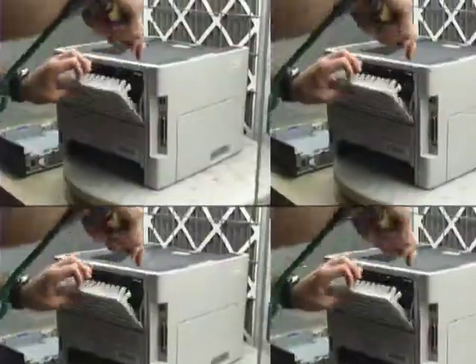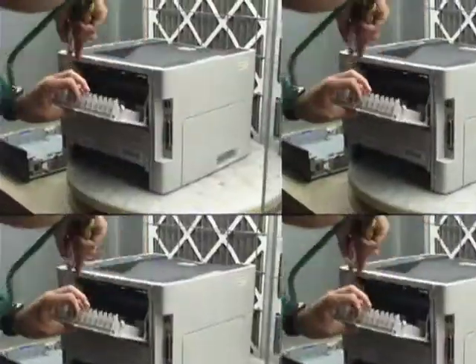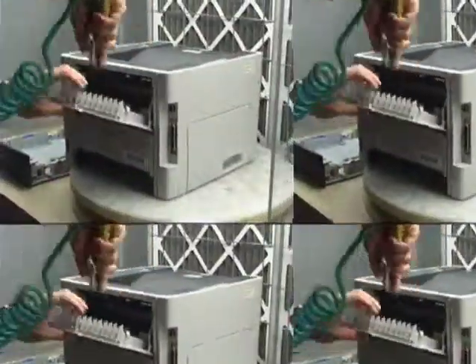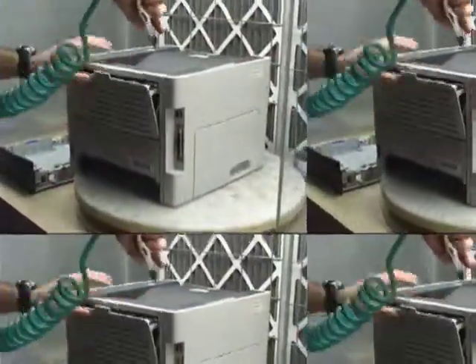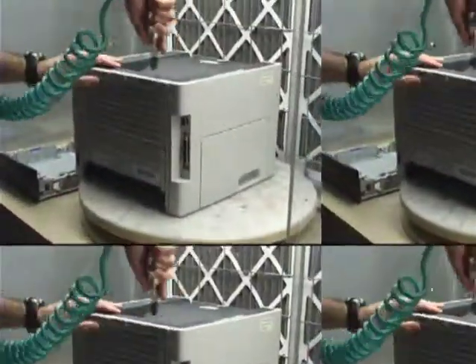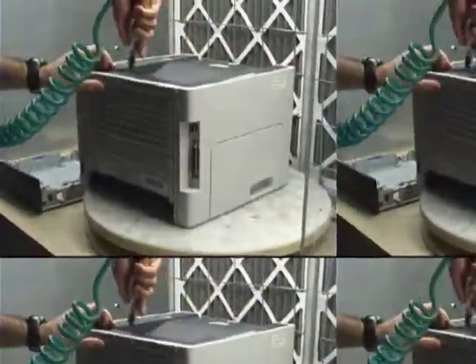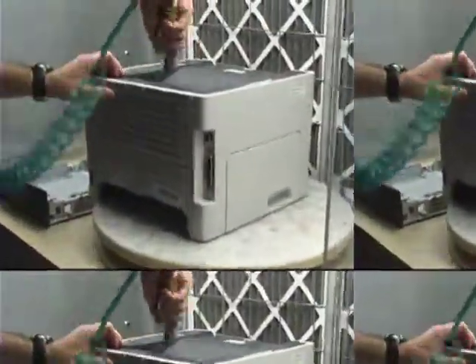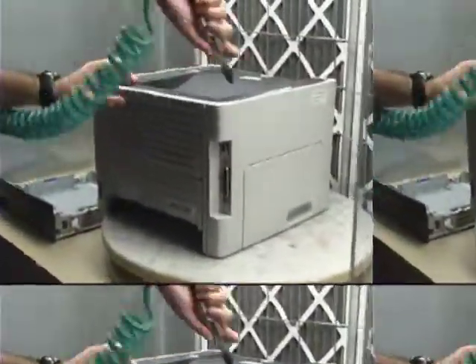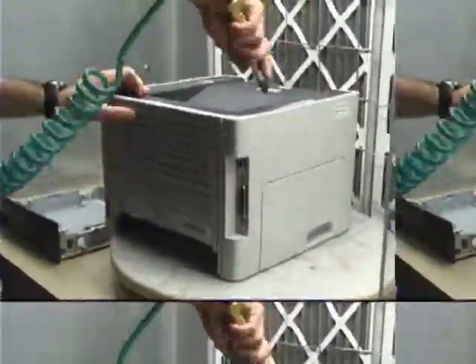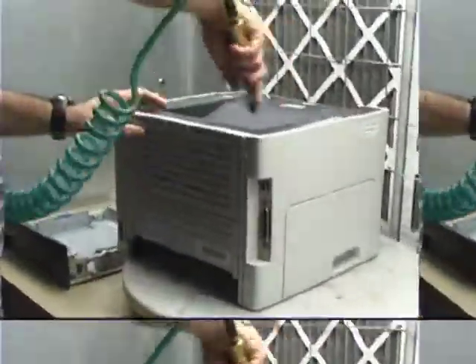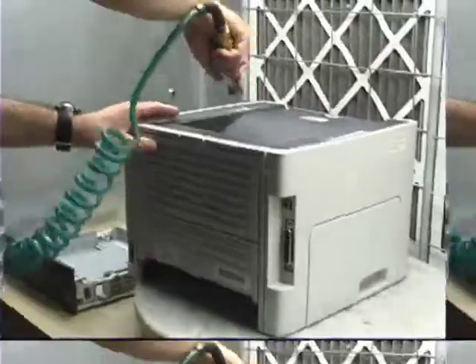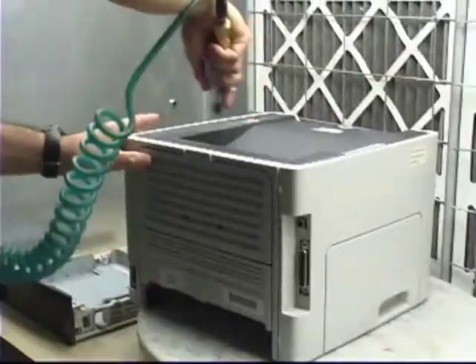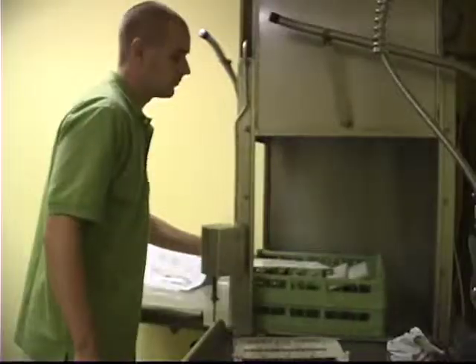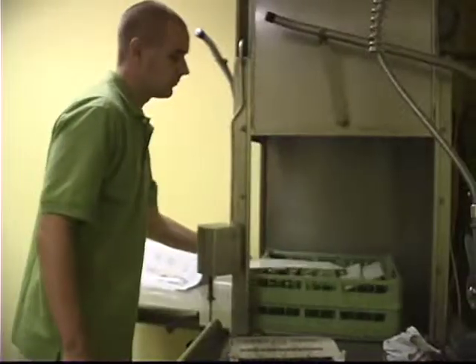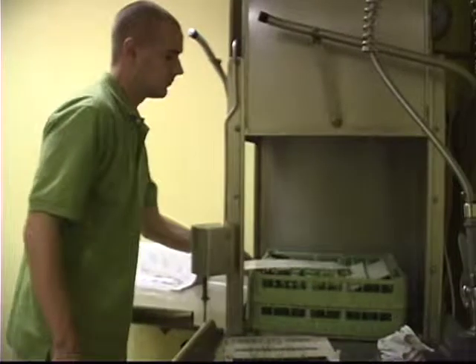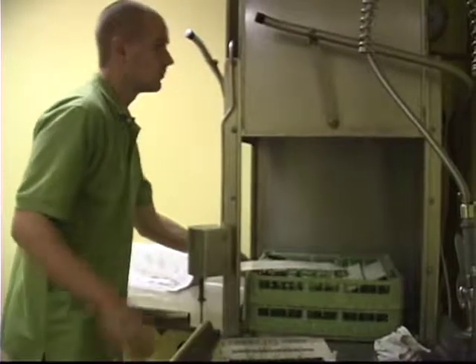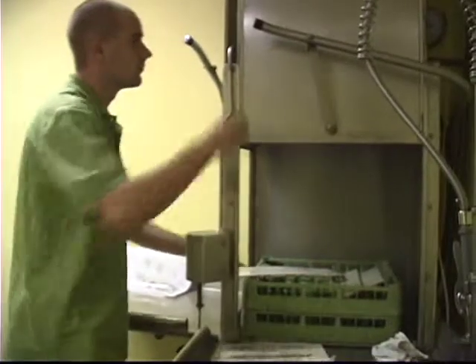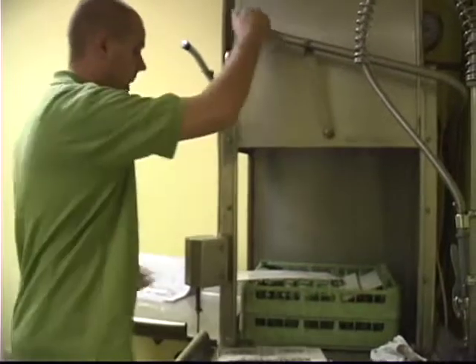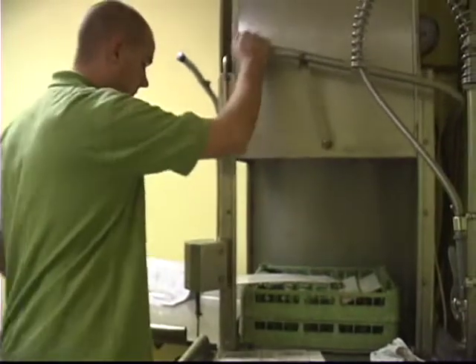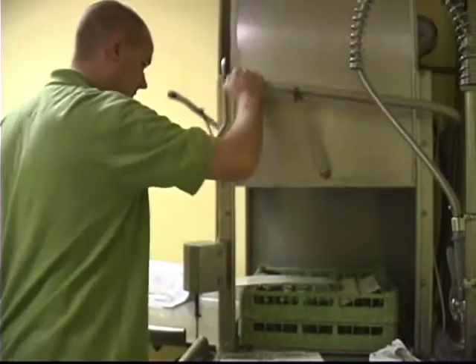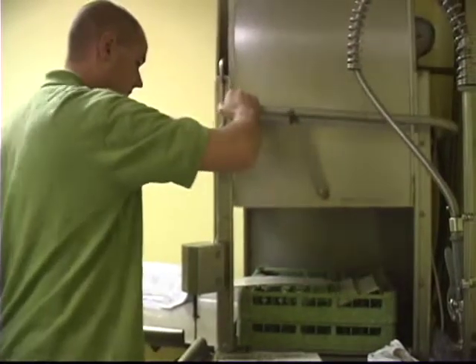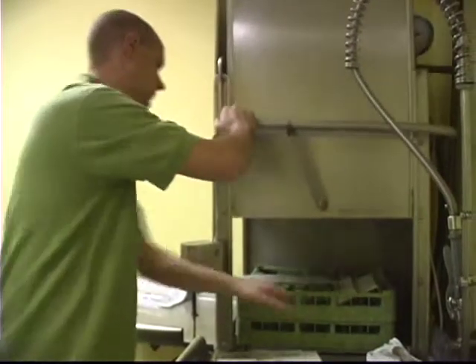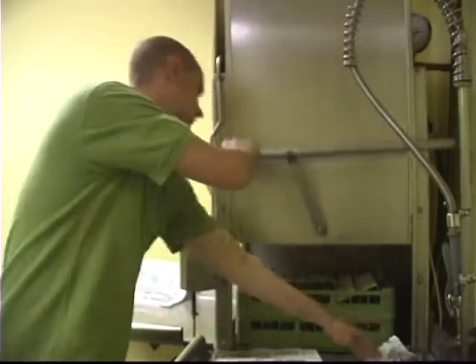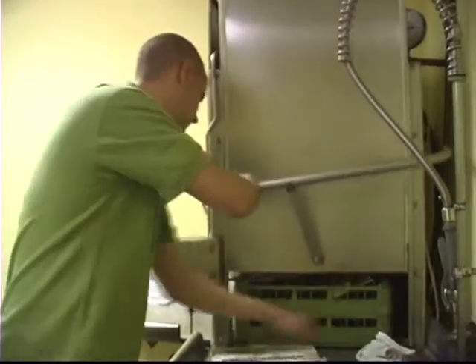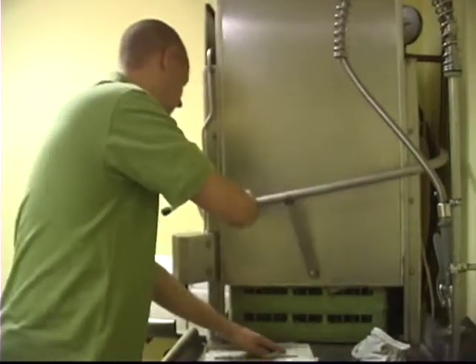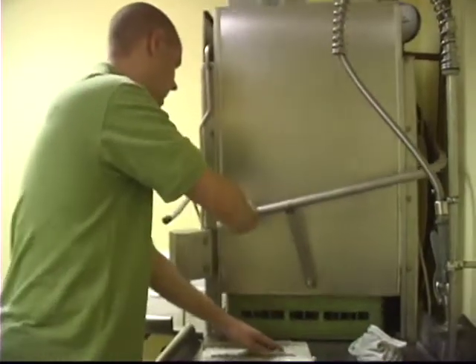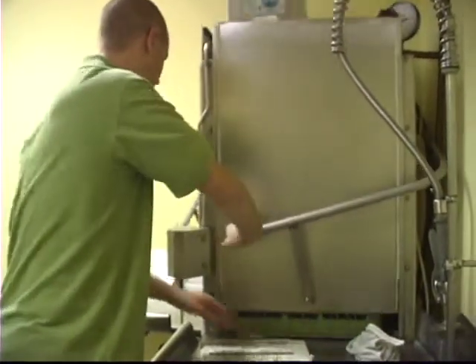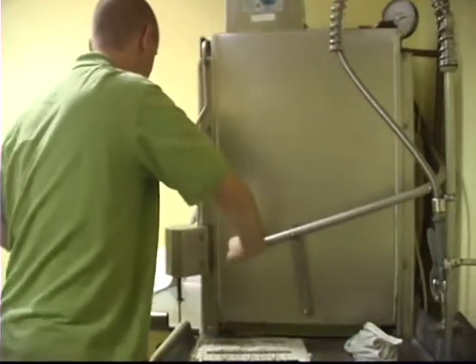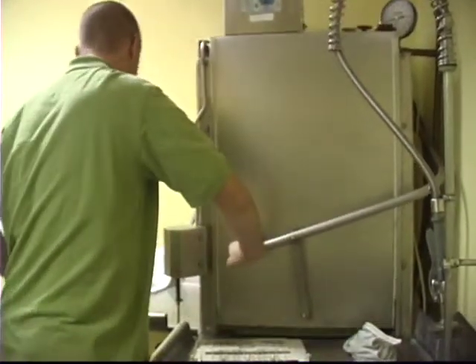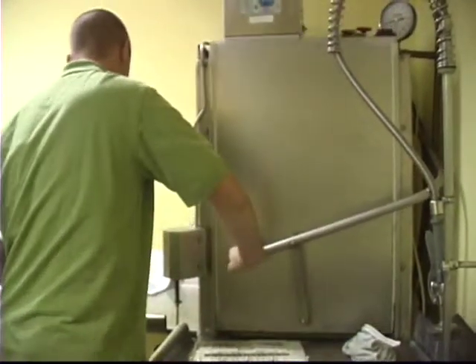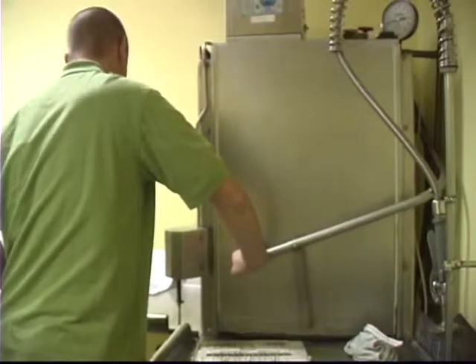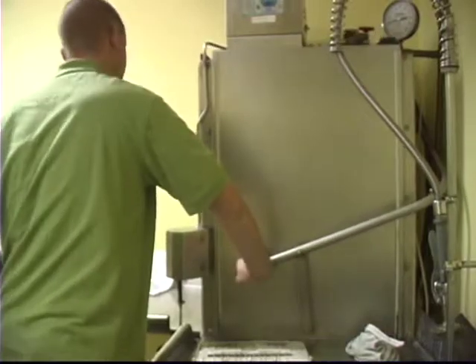Each printer is disassembled, blown free of toner dust, debris, and fully inspected. Then the covers are cleaned and all the extra labels are removed.